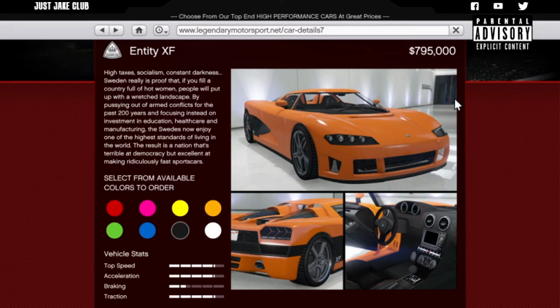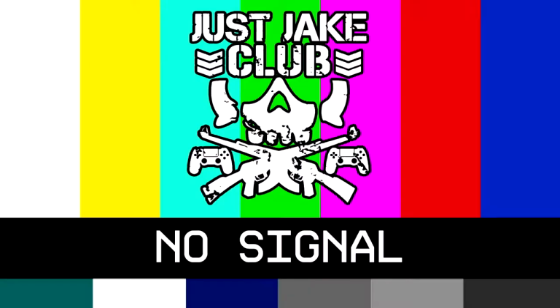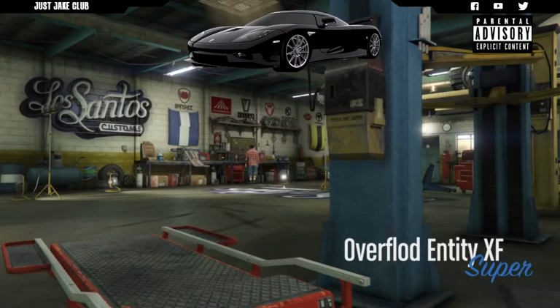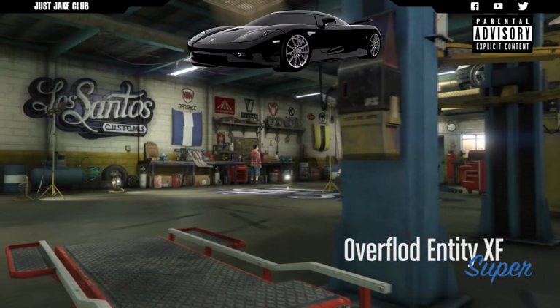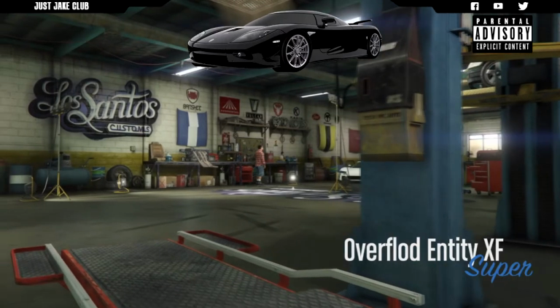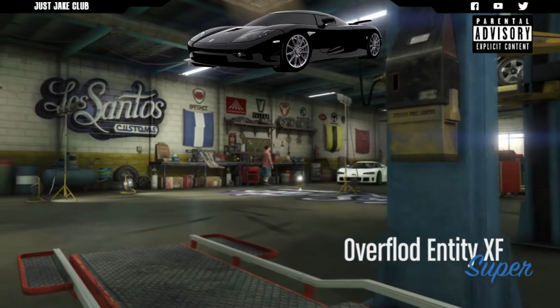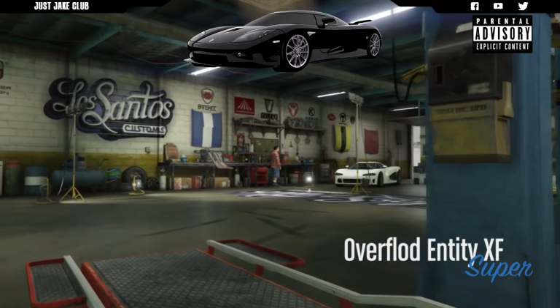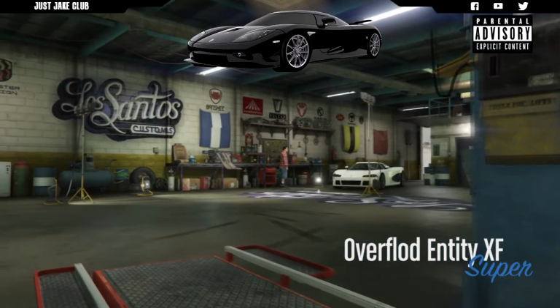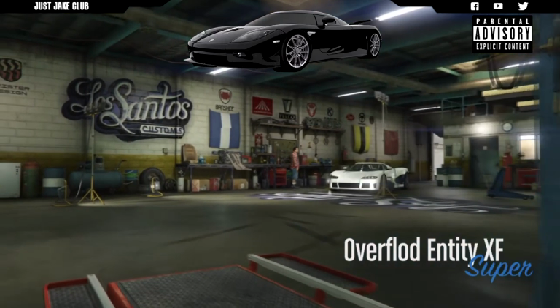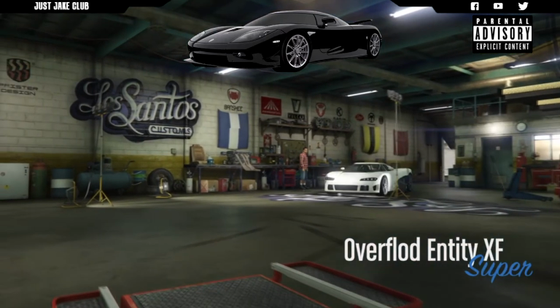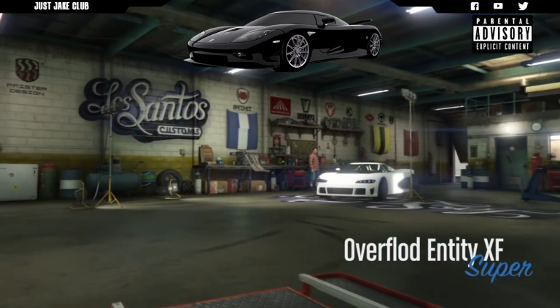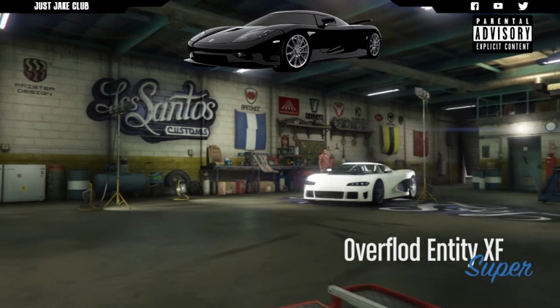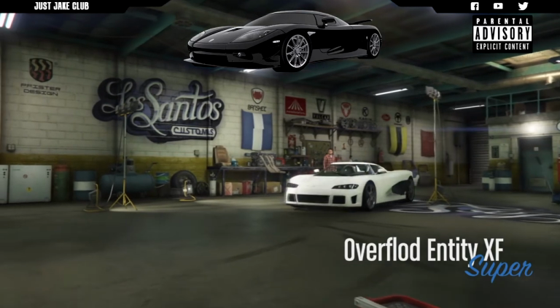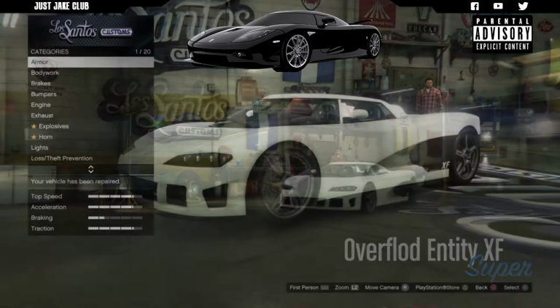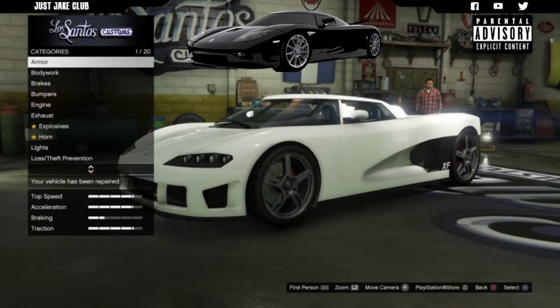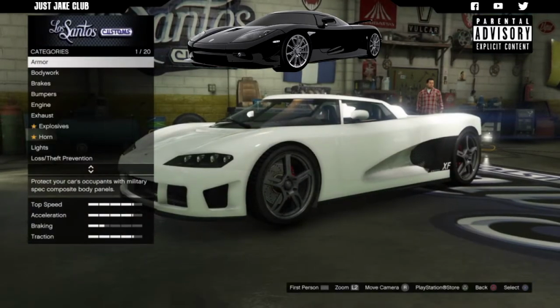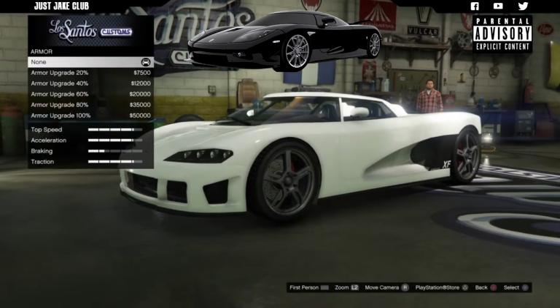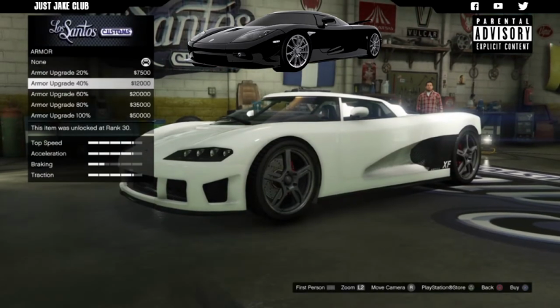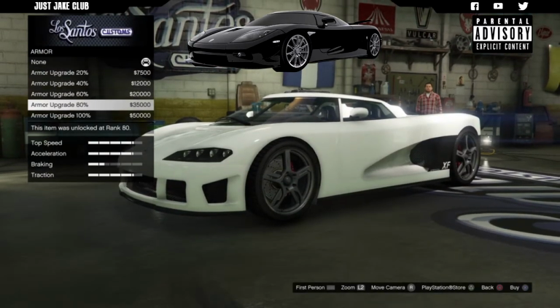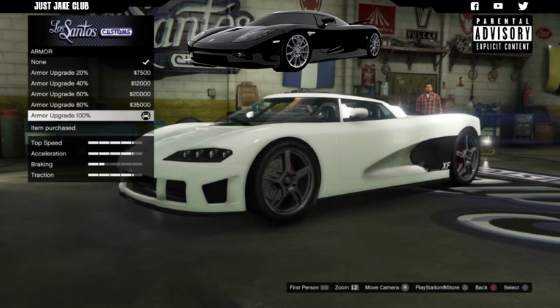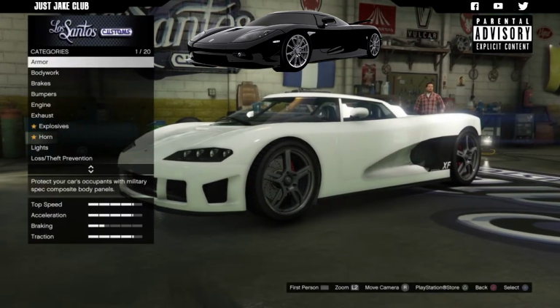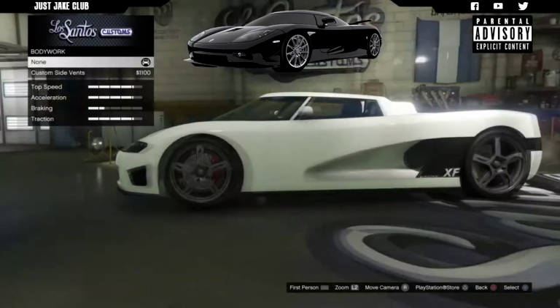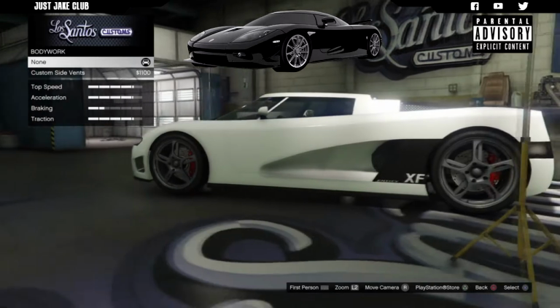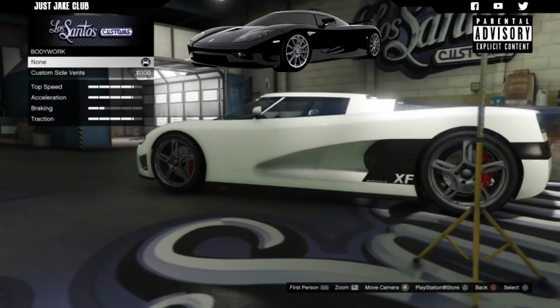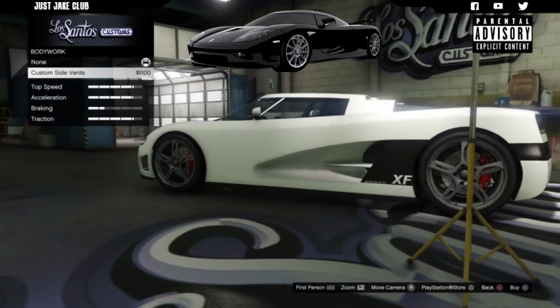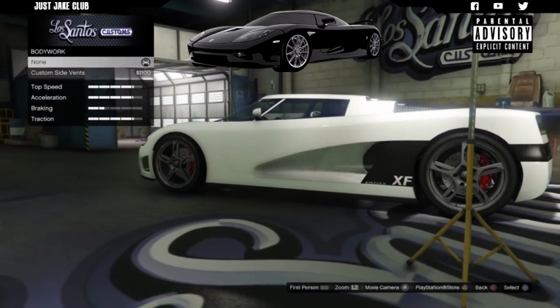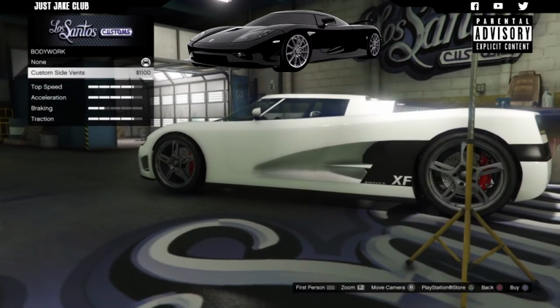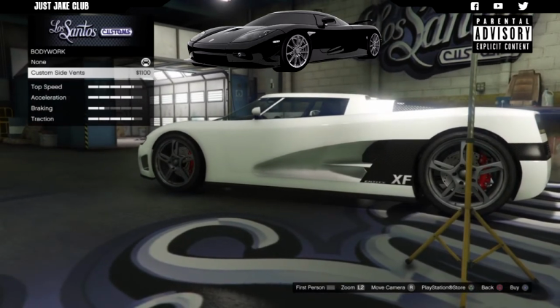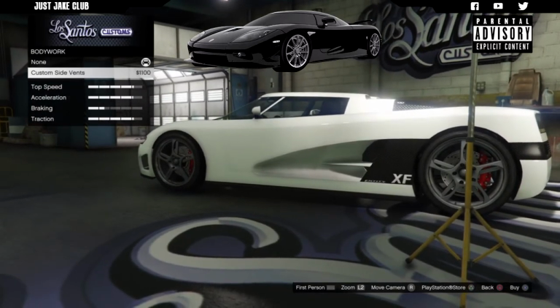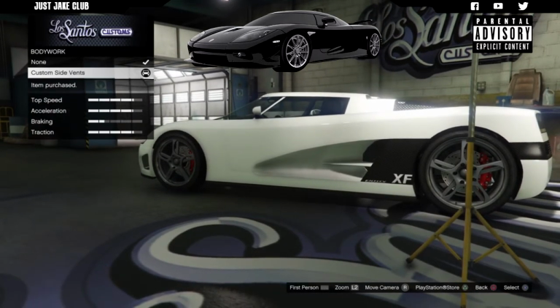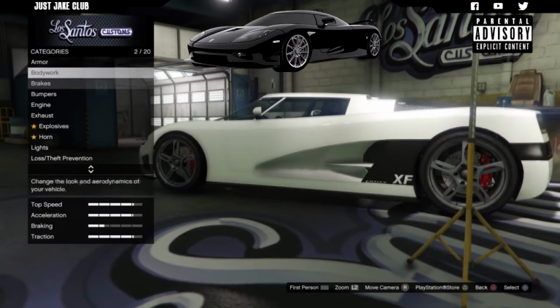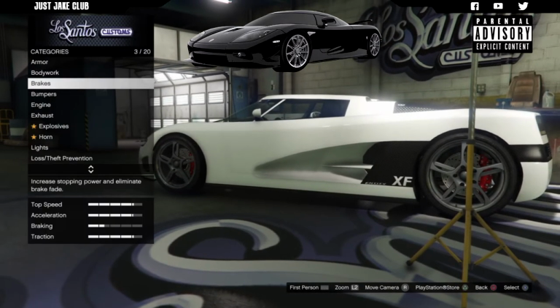So as you pull into LS Customs you'll see the Entity XF is in the supercar category. Now as always guys, we're going to start with 100% body armor, then we're going to go to body work and we're going to add these custom side vents.